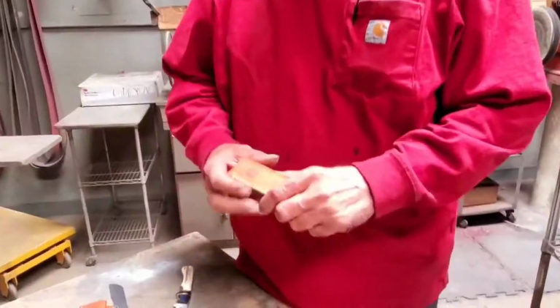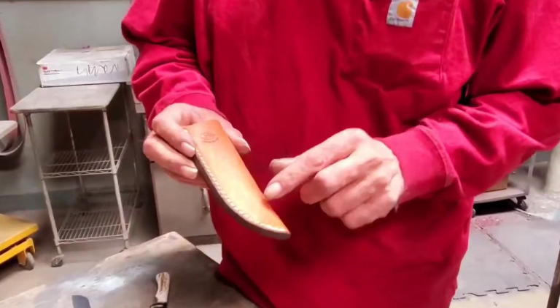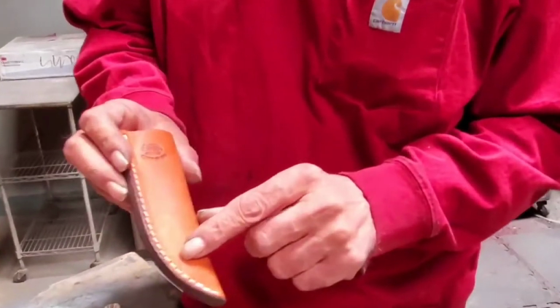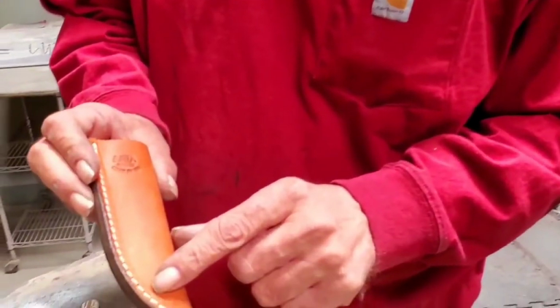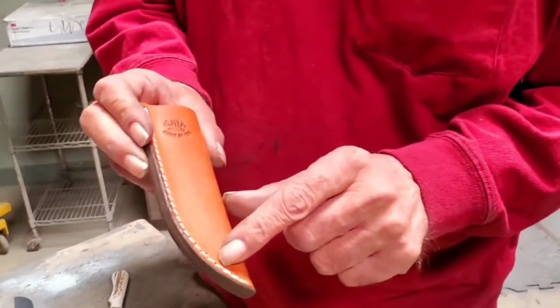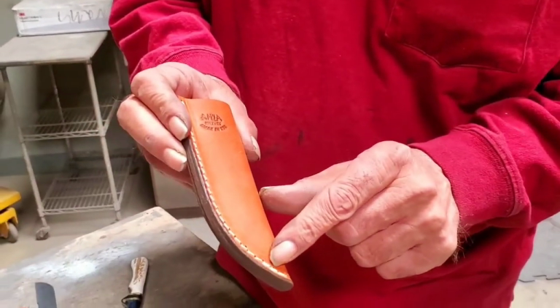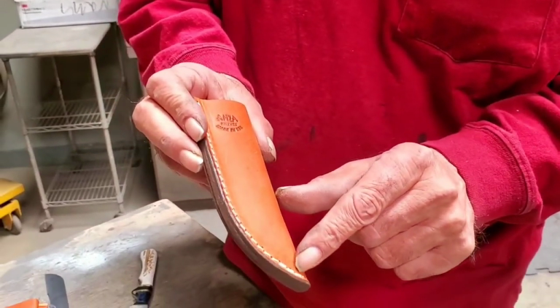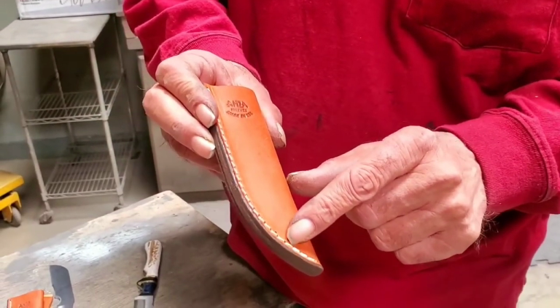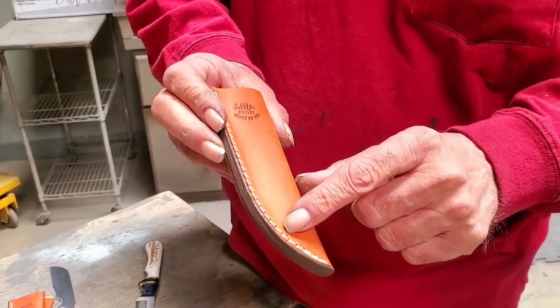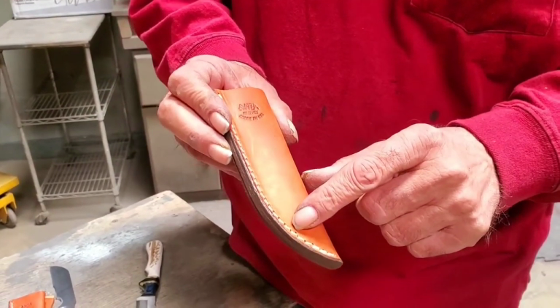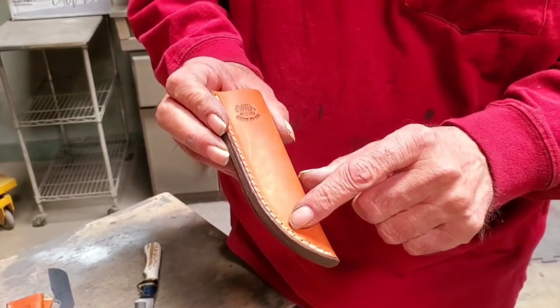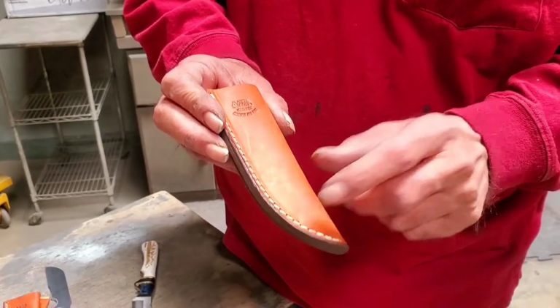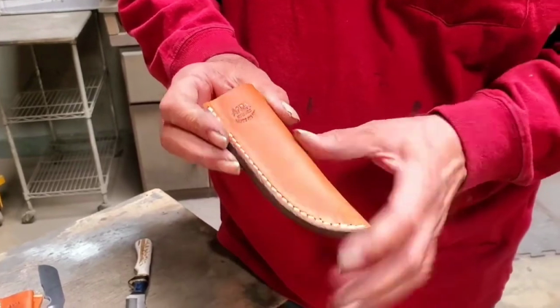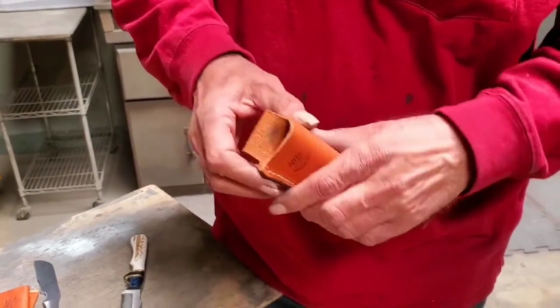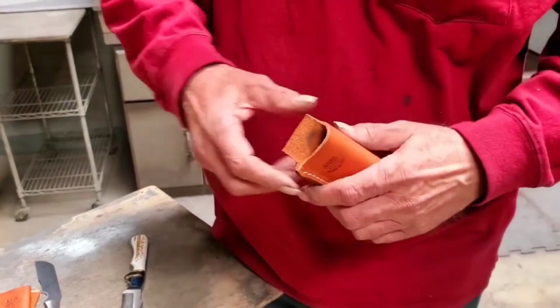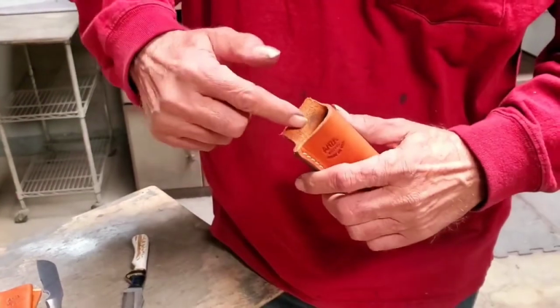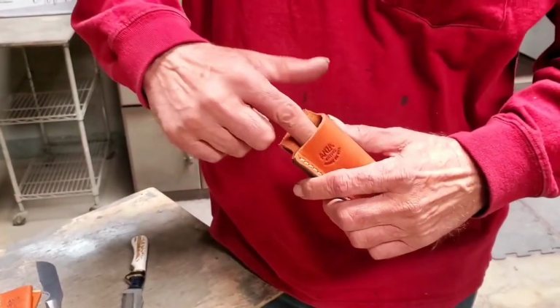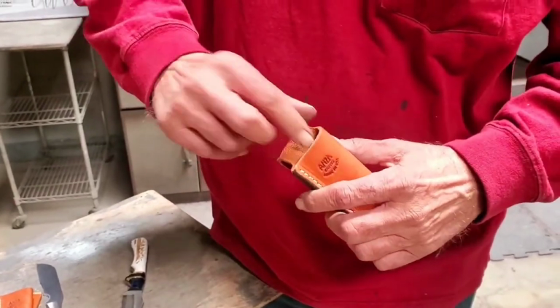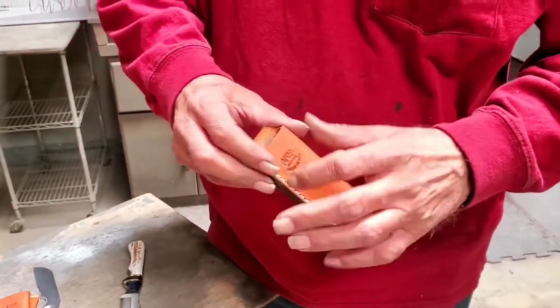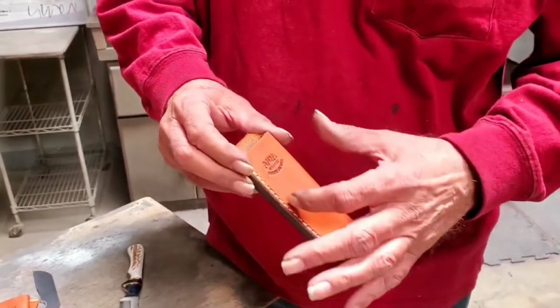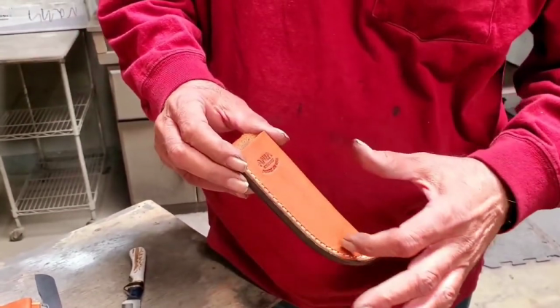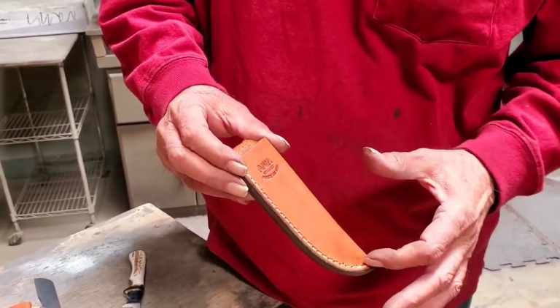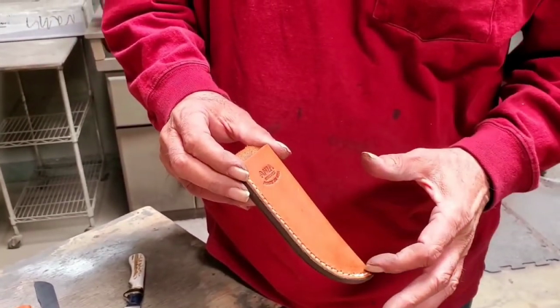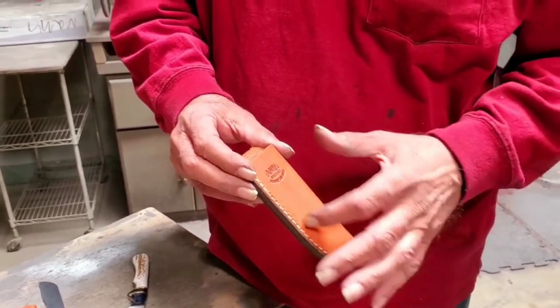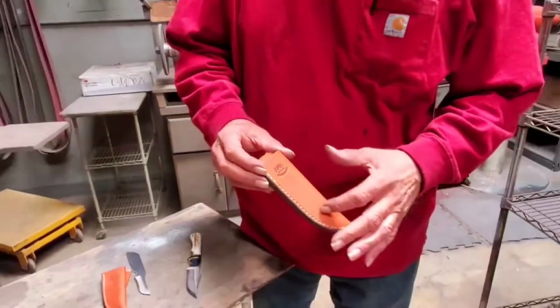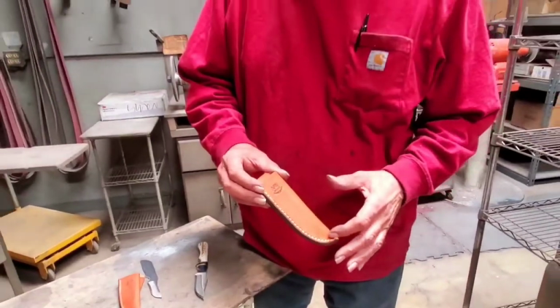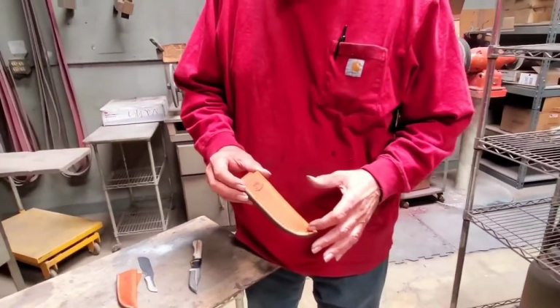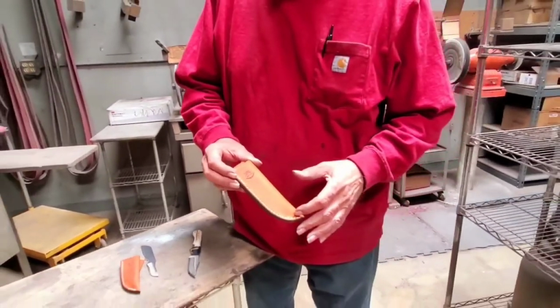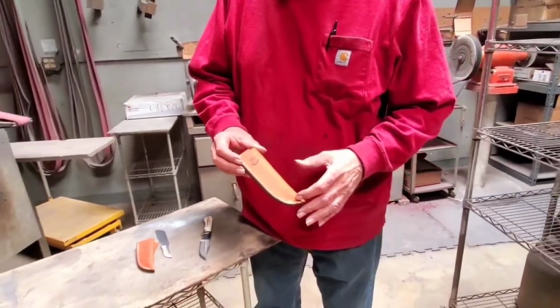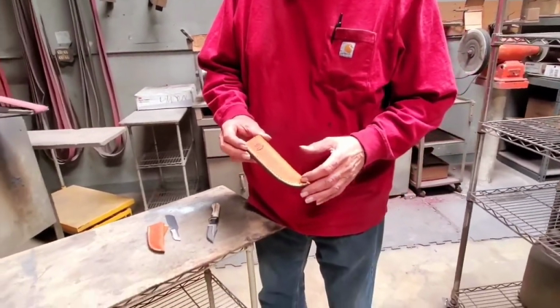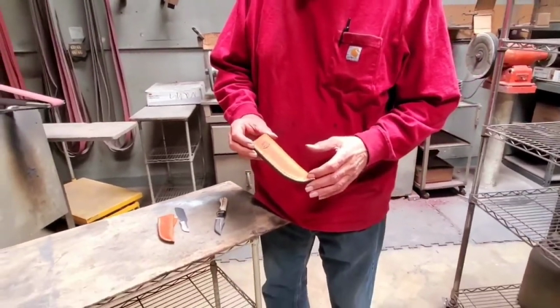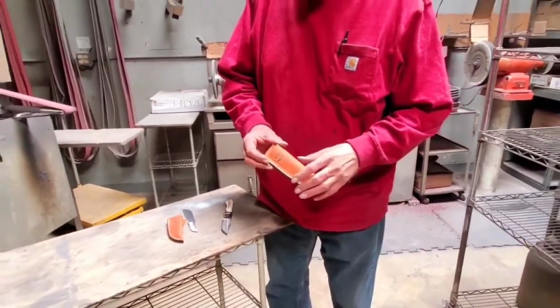We do add little nails along the curve here to help protect. Plus, I pour glue inside that covers the whole inside down along the edge here, and it really, really makes a difference.